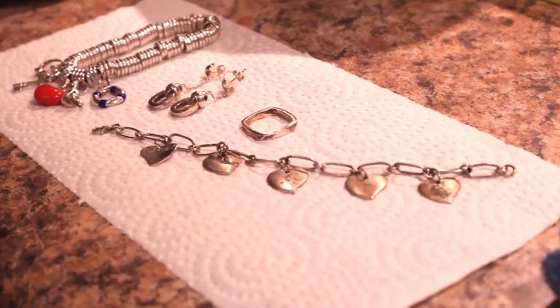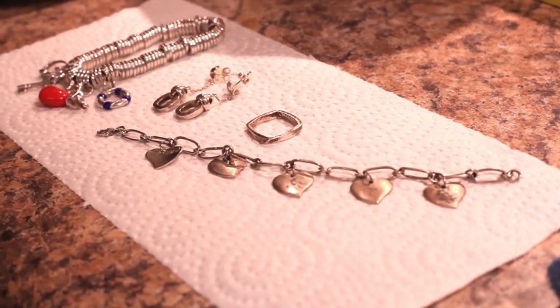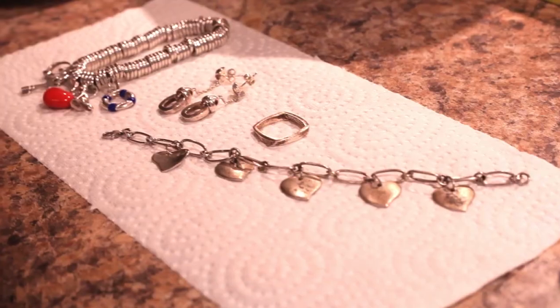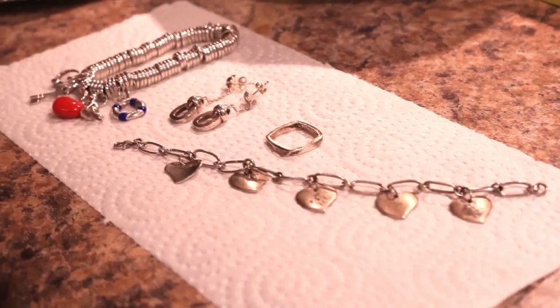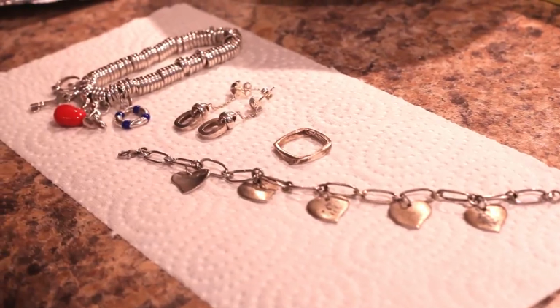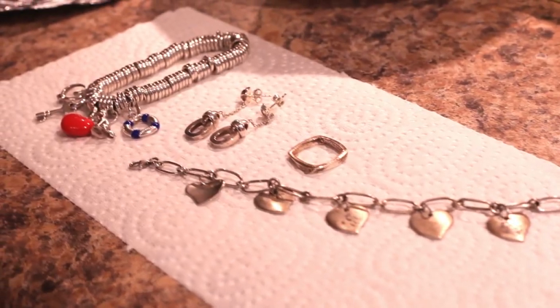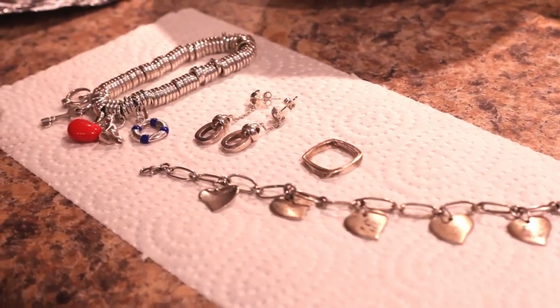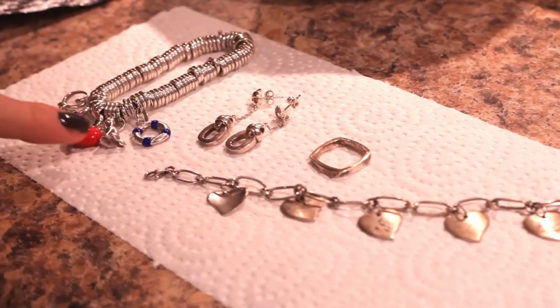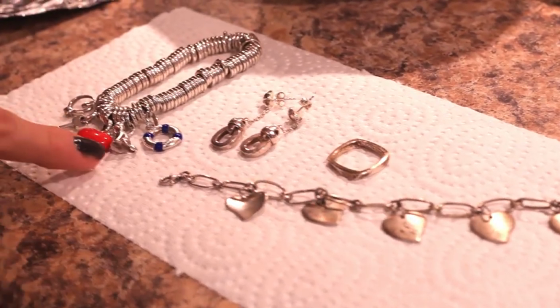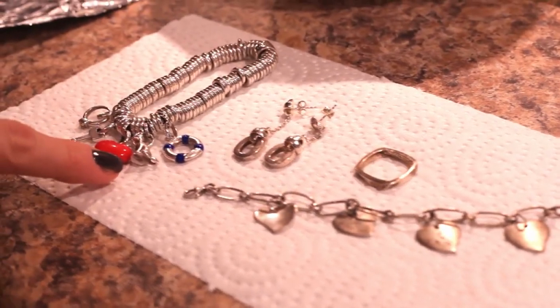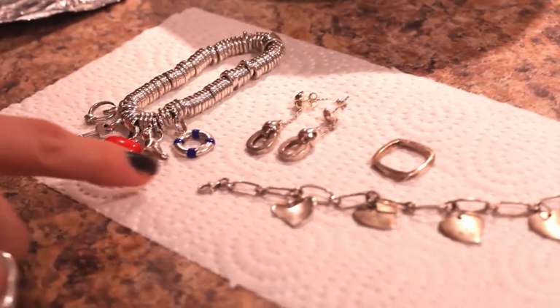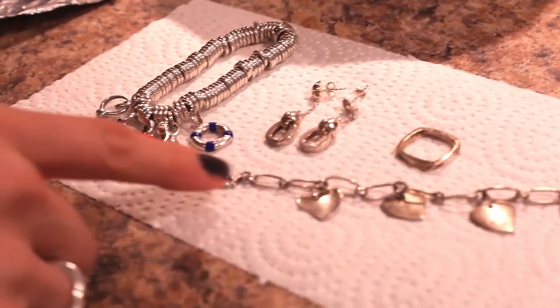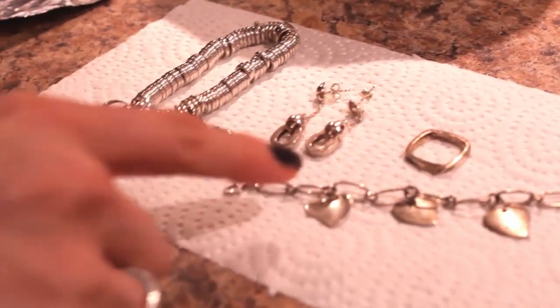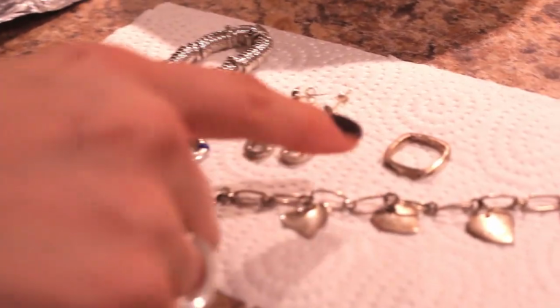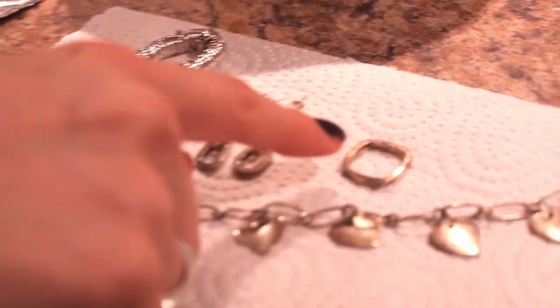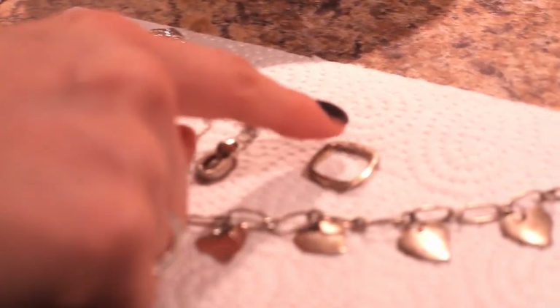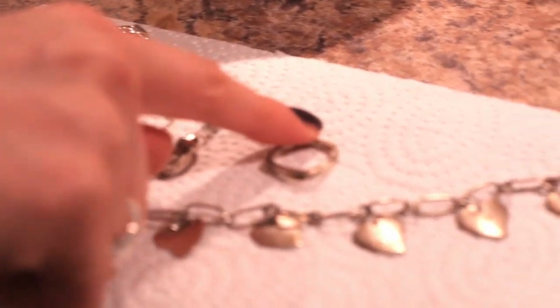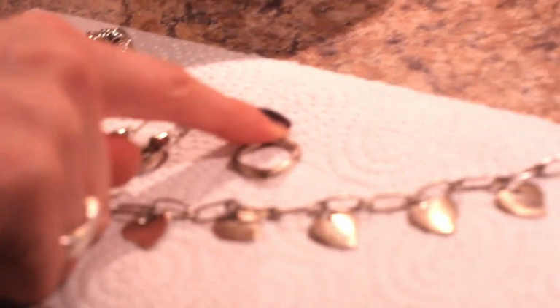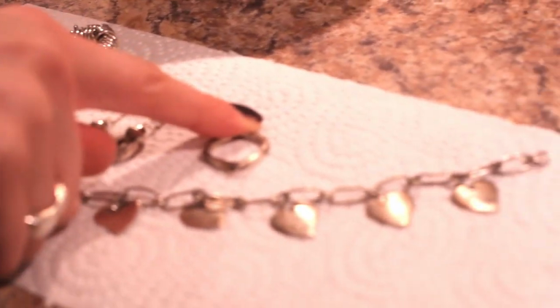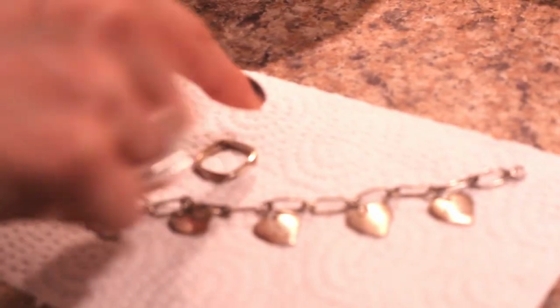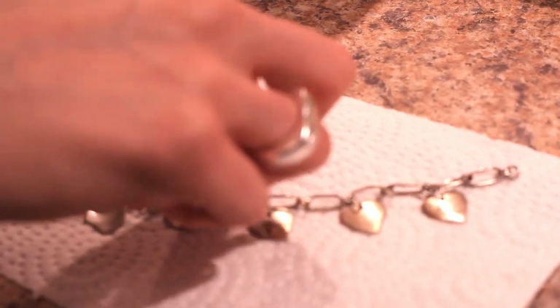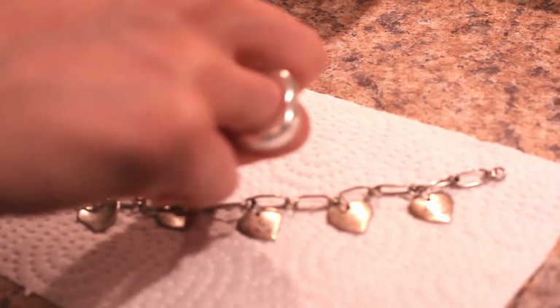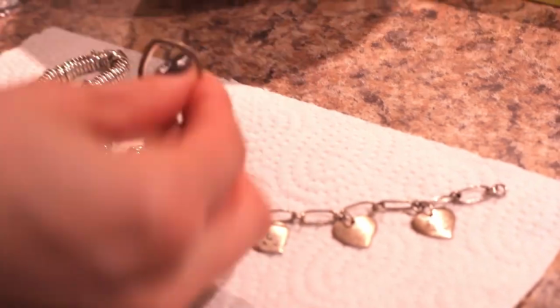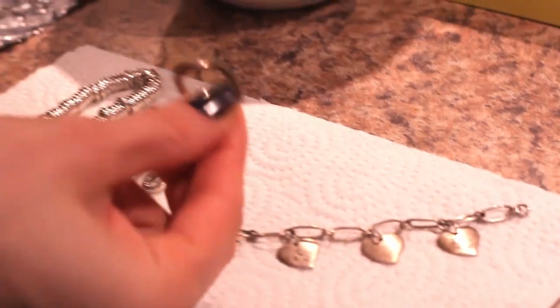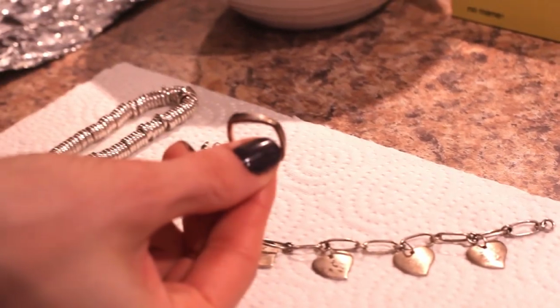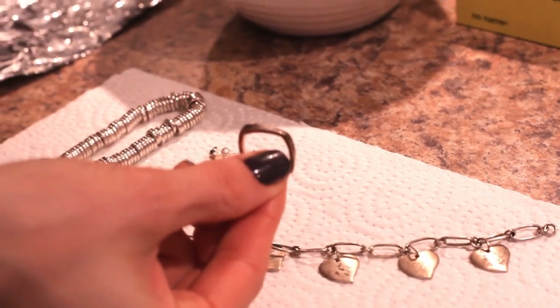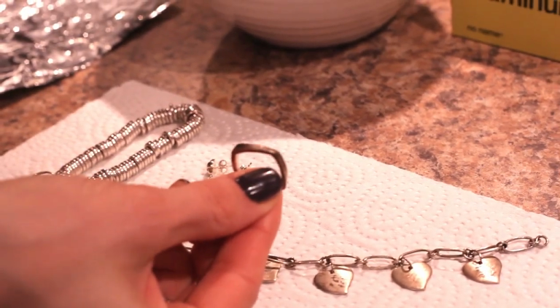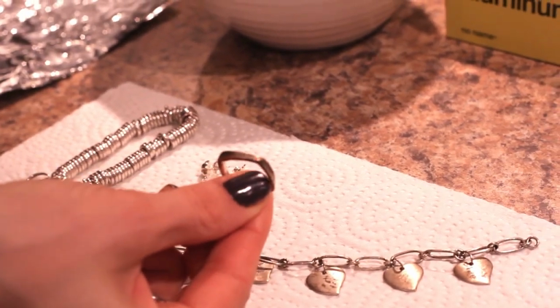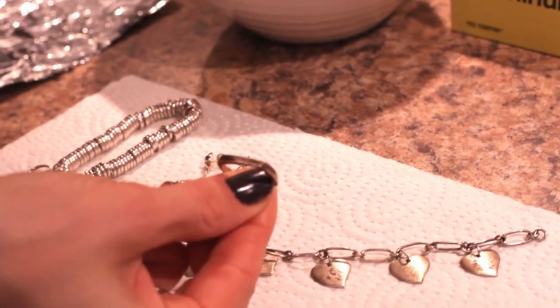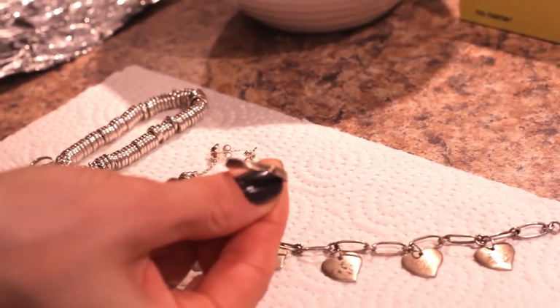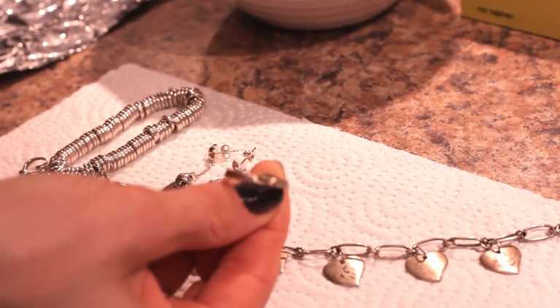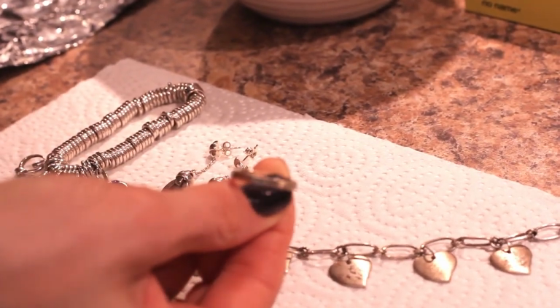So here are the pieces we'll be cleaning: two silver bracelets, a pair of silver earrings, and the worst of the bunch, a silver ring that is covered in tarnish.